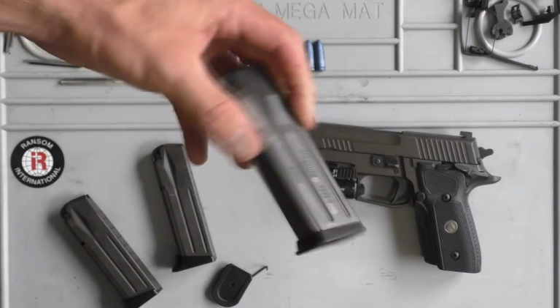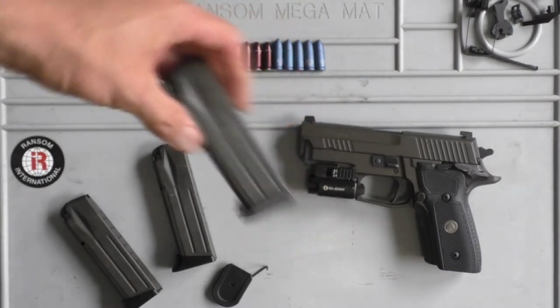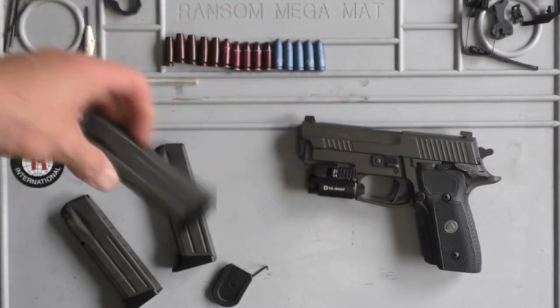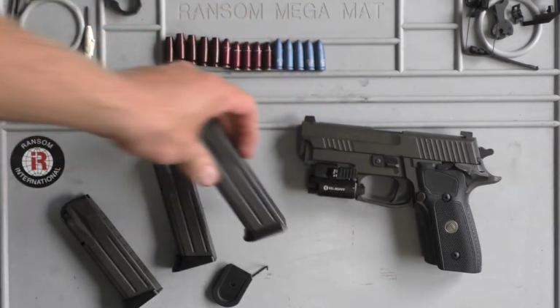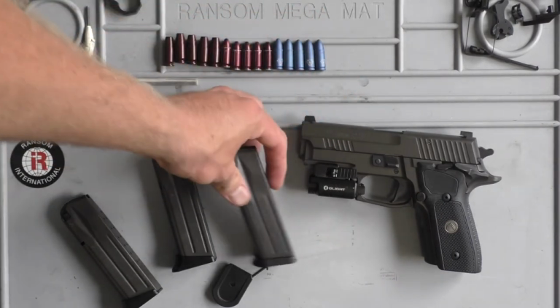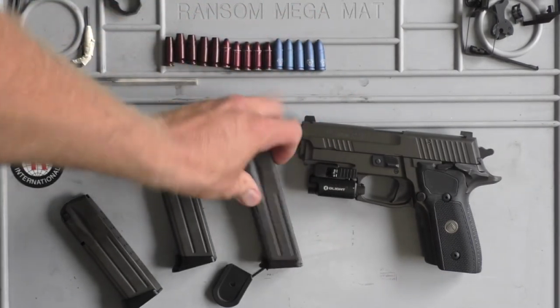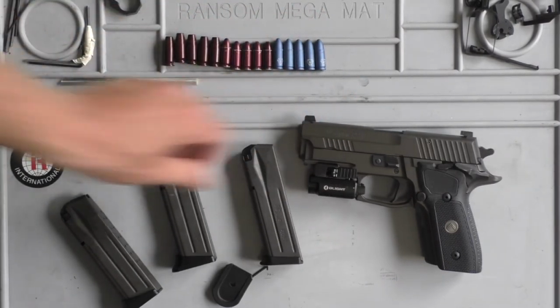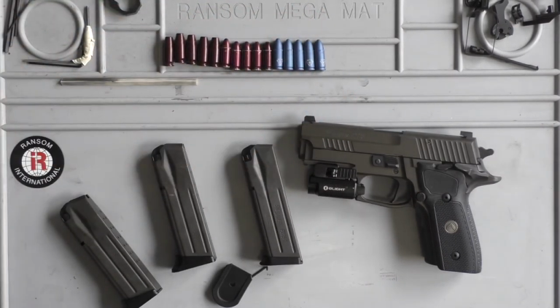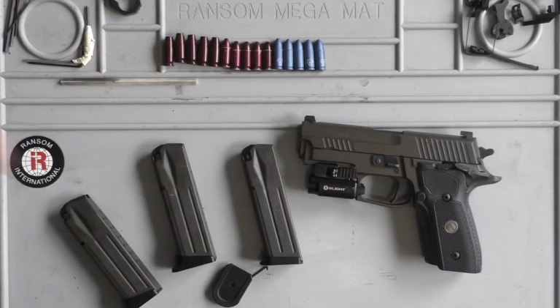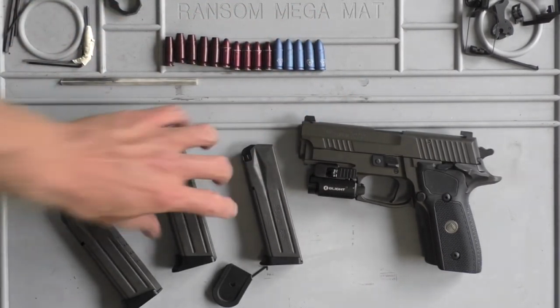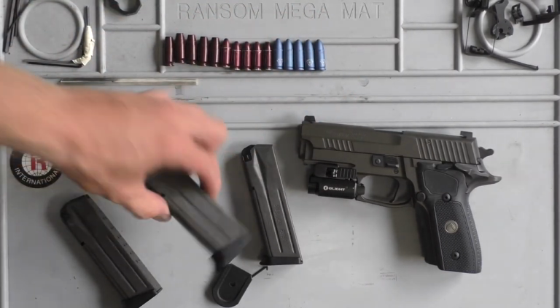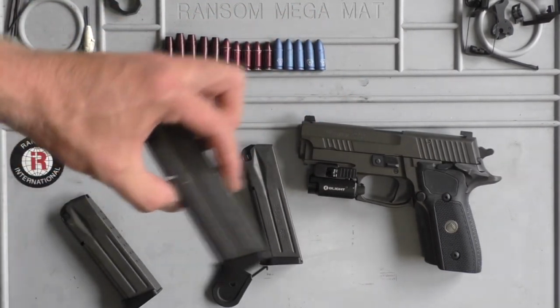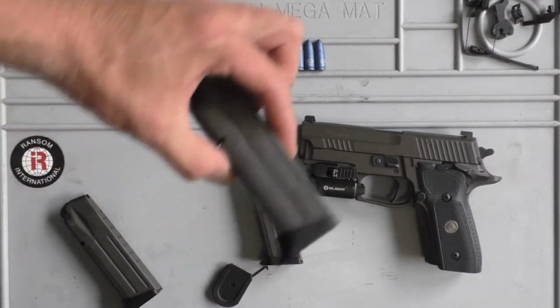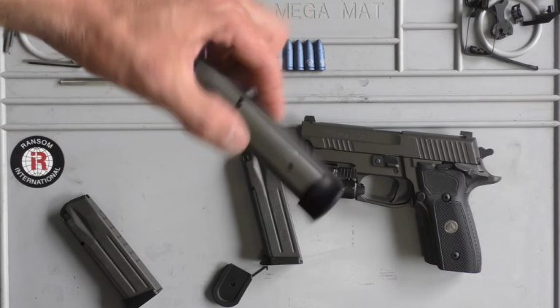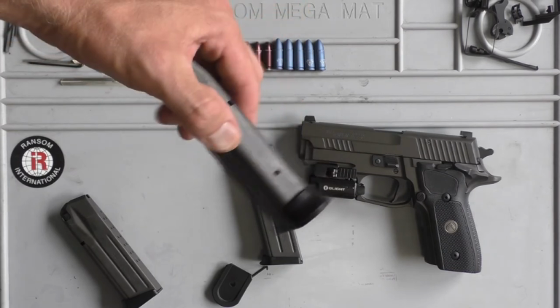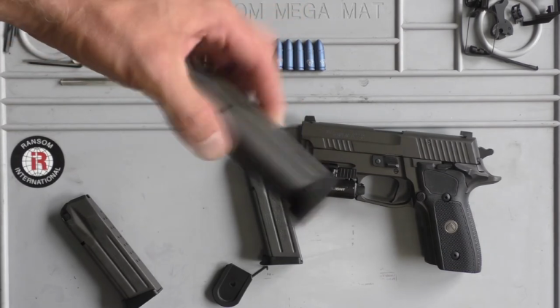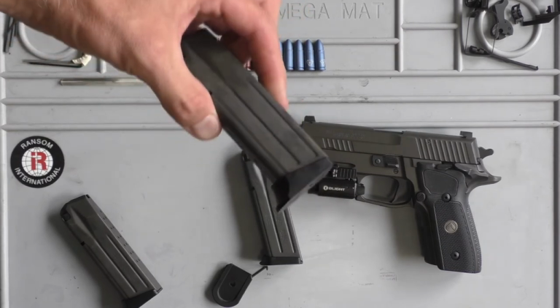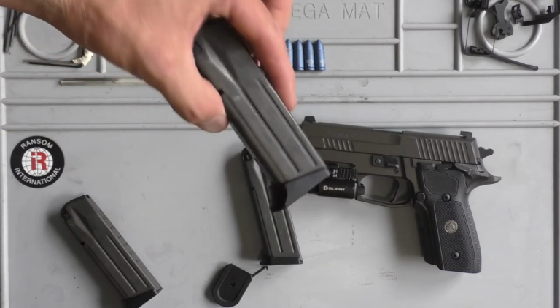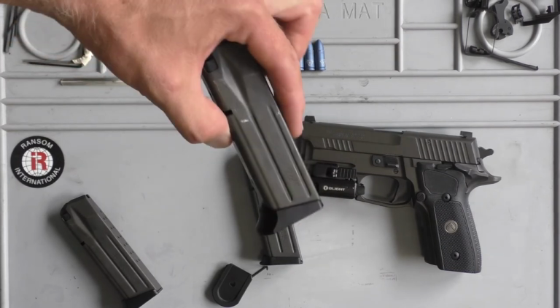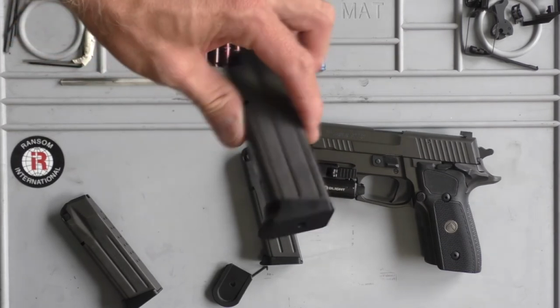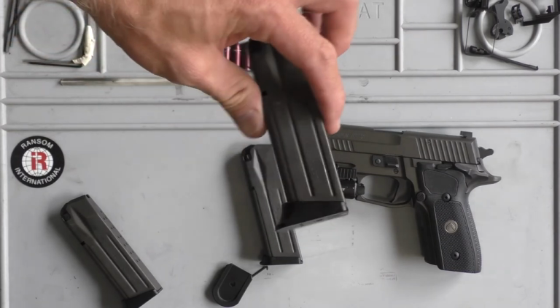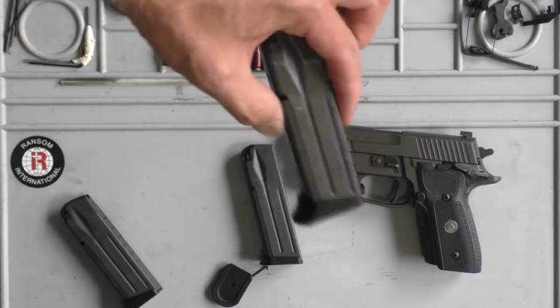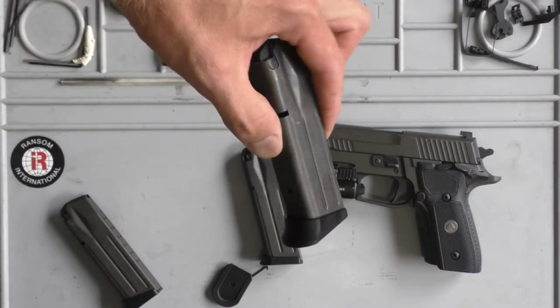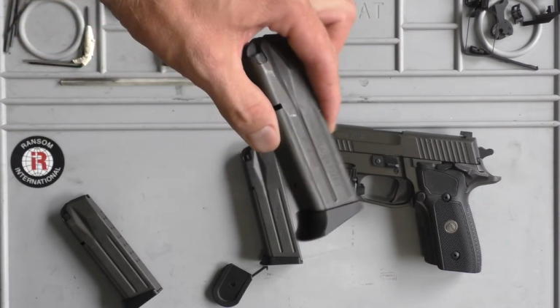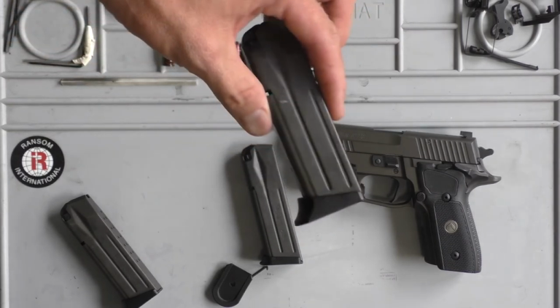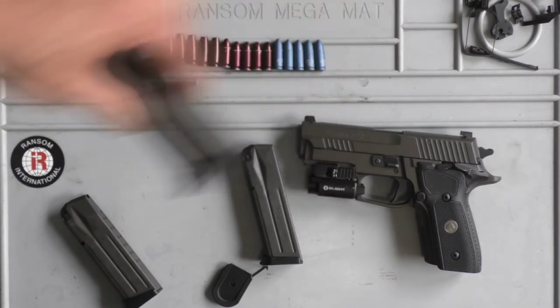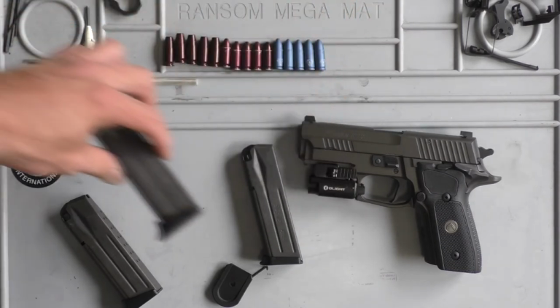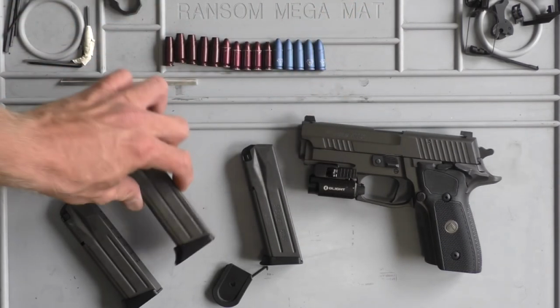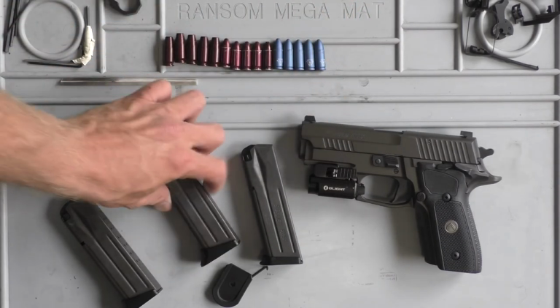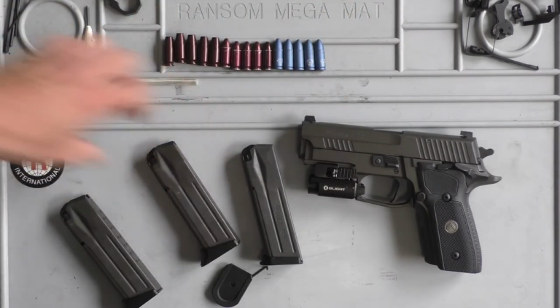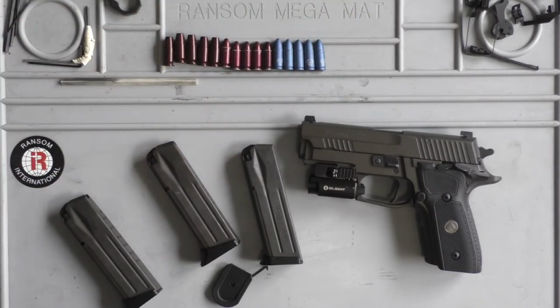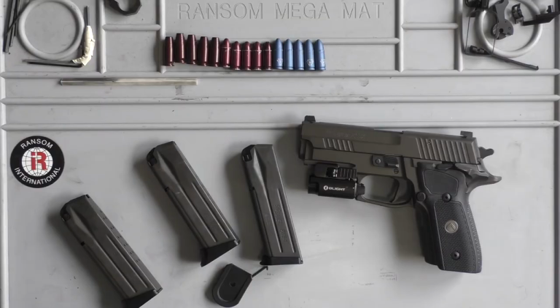So thanks for stopping by today. Just a quick video to show you guys that asked about it. They're on sale — go grab them. ArmoryCraft.com. And we'll see you later.